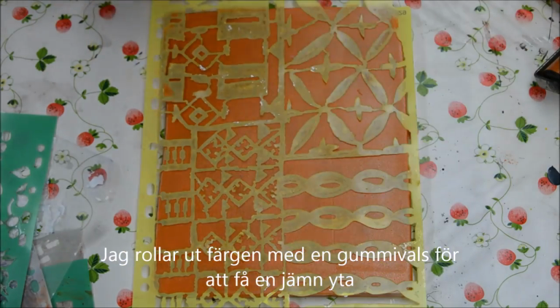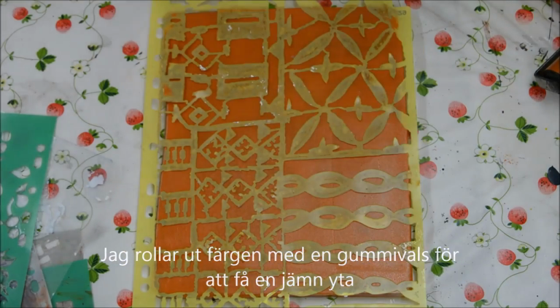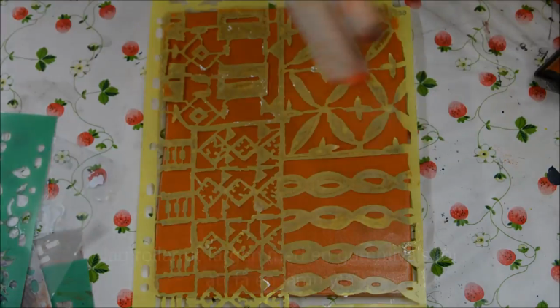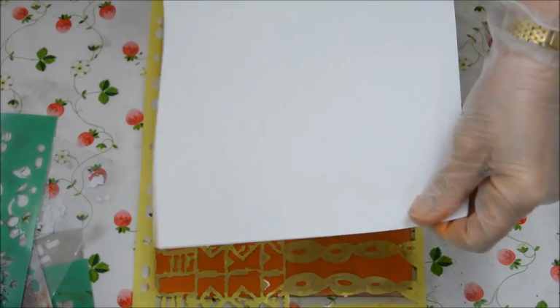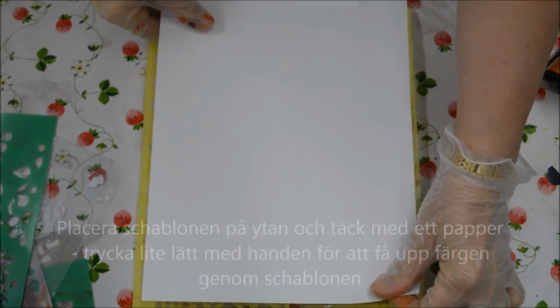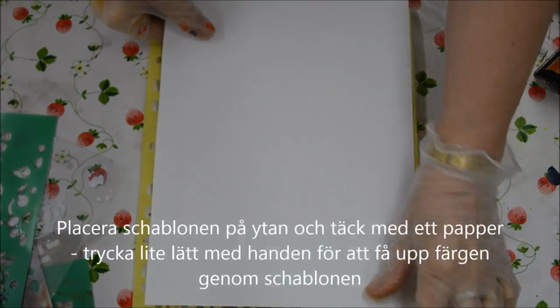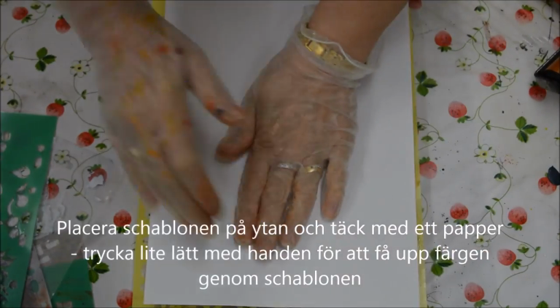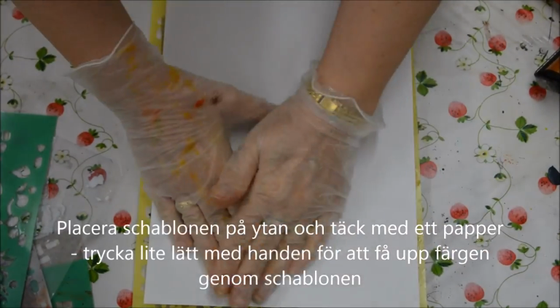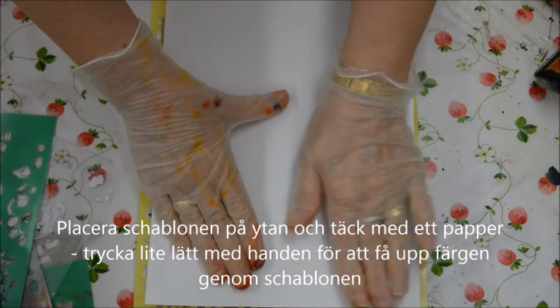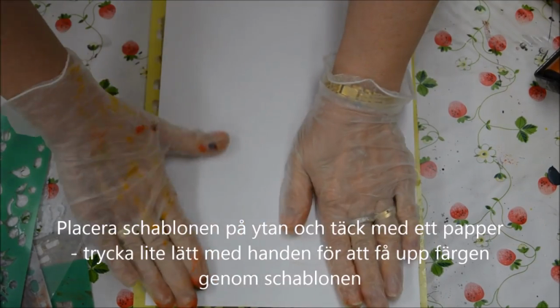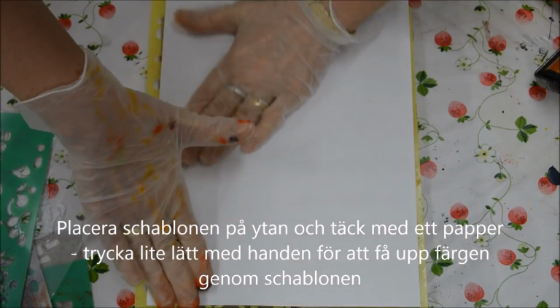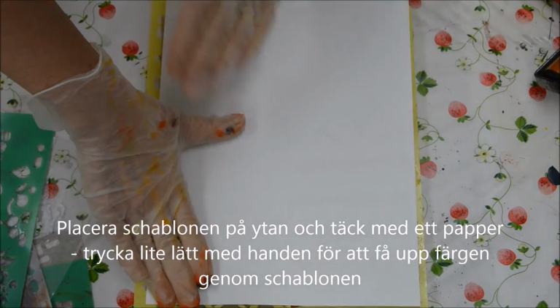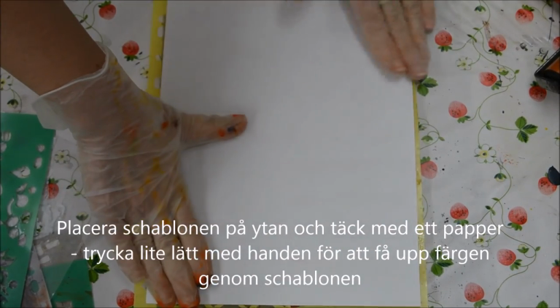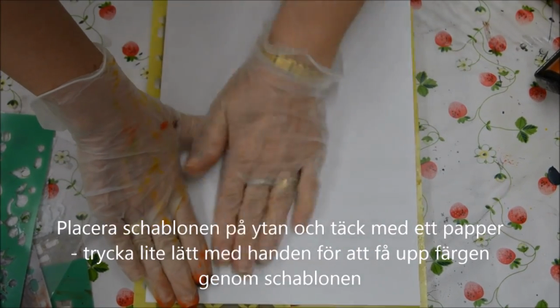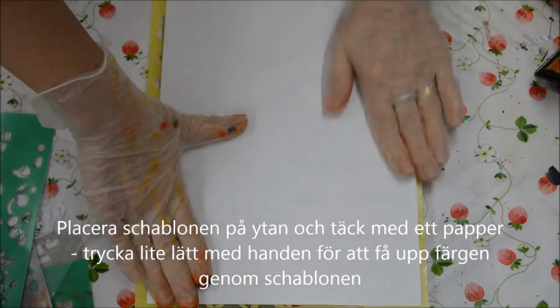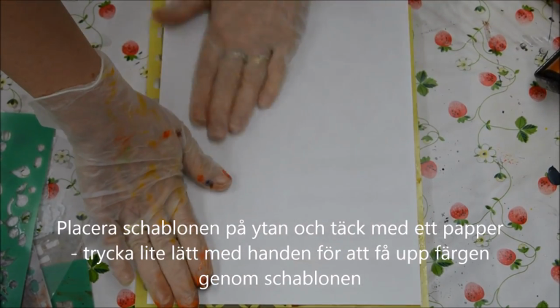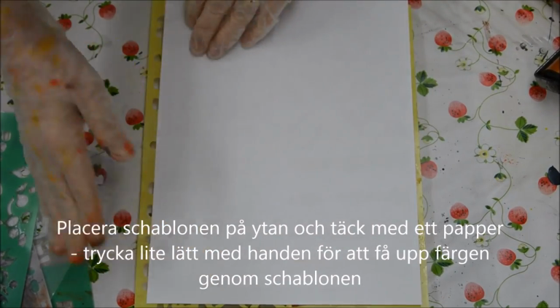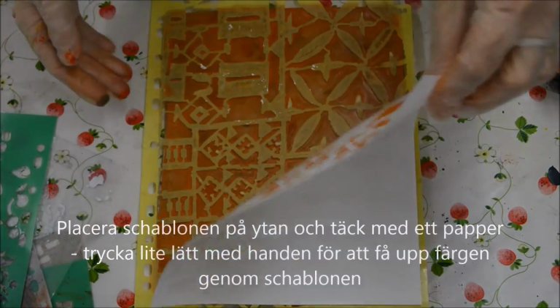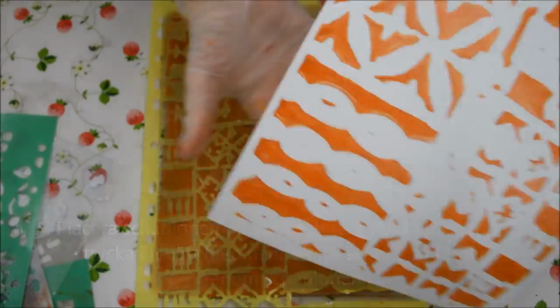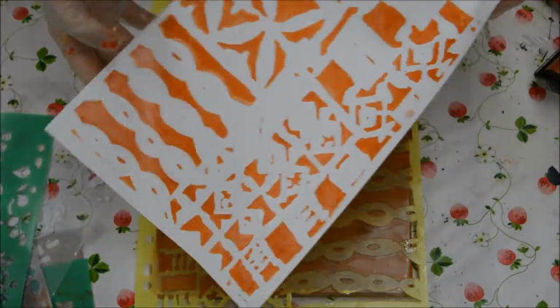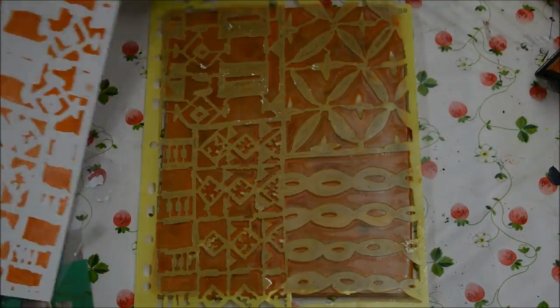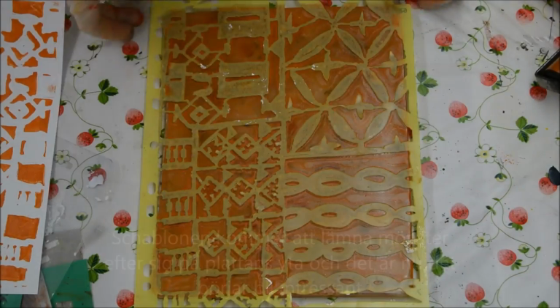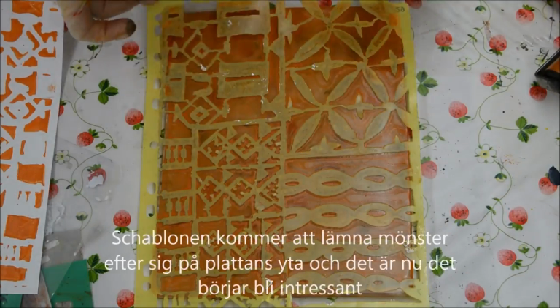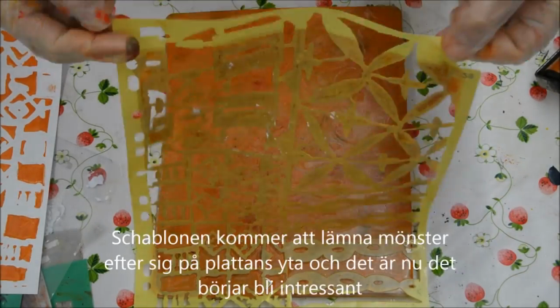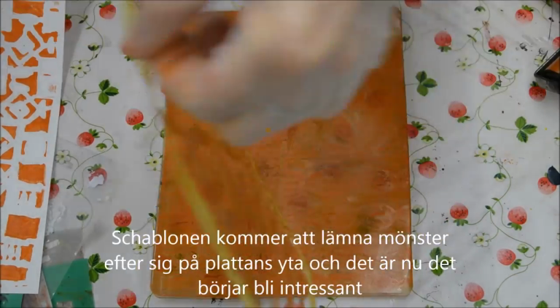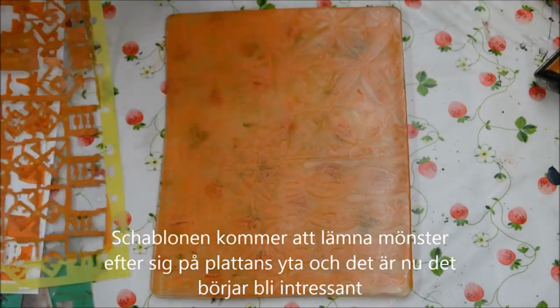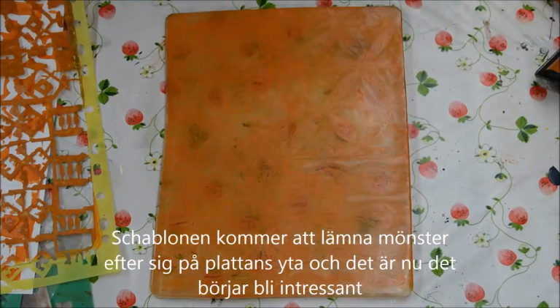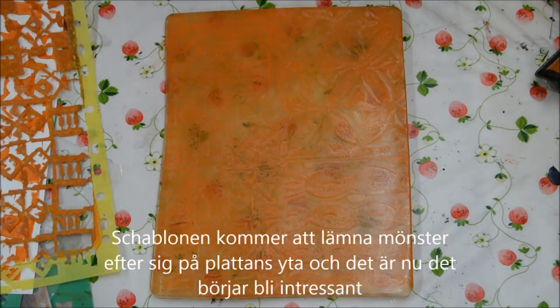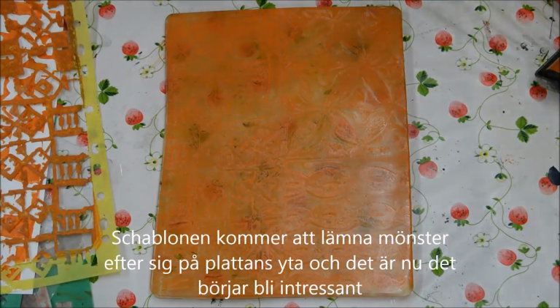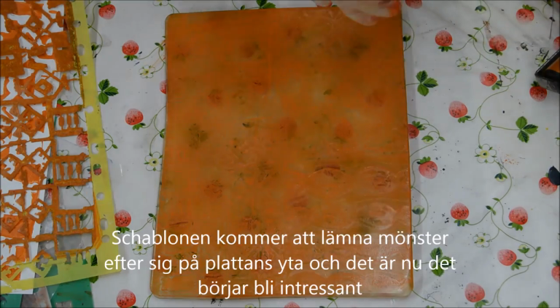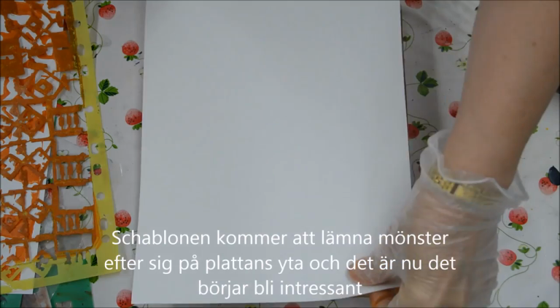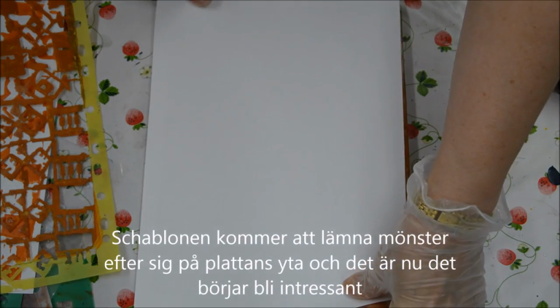Now I'm using a stencil, which I've cut myself. Placed it down, pressed a piece of paper at the top, and that's the result. But actually, it's the pattern that it leaves after it which is the most interesting.